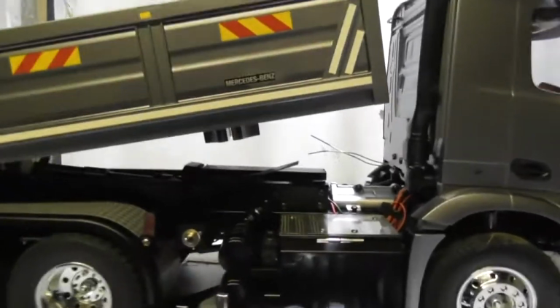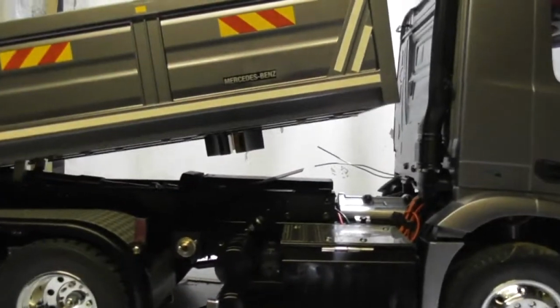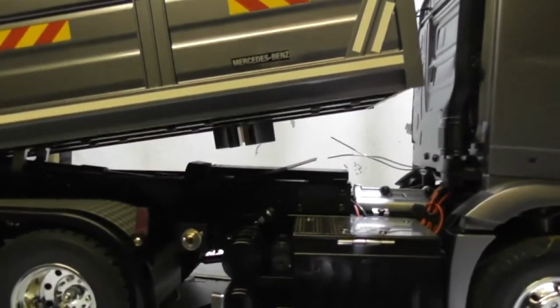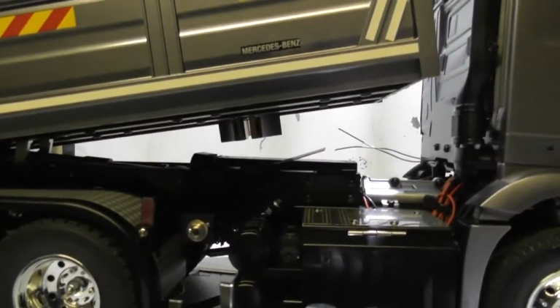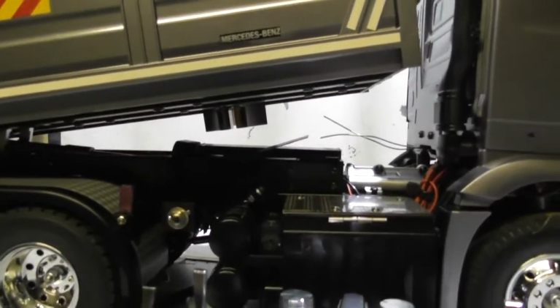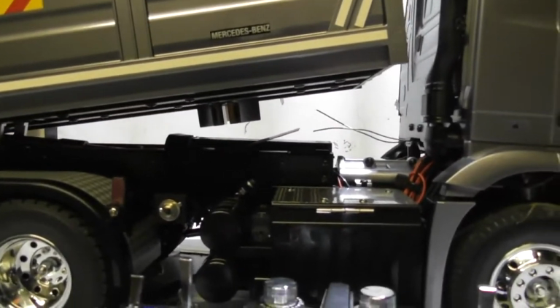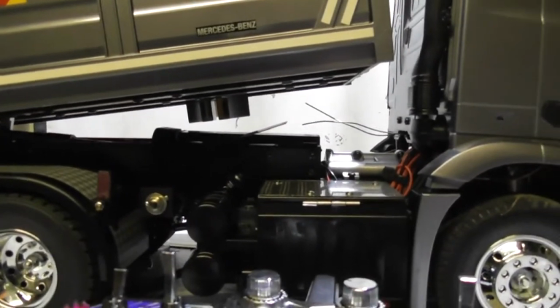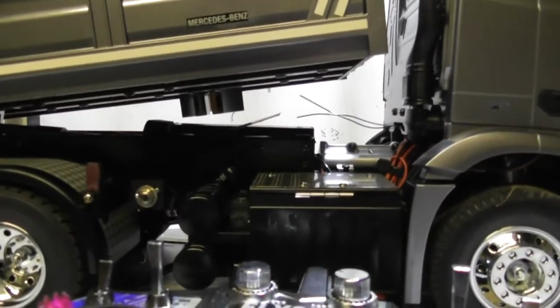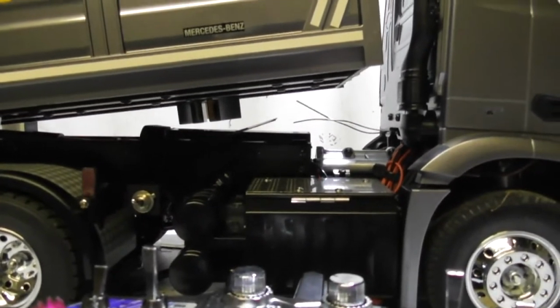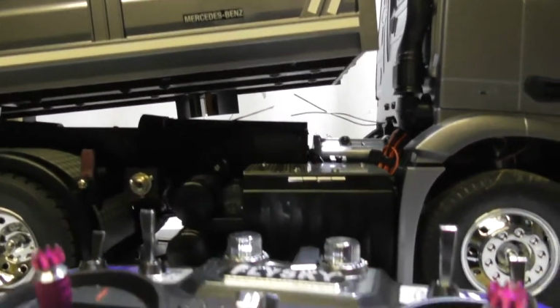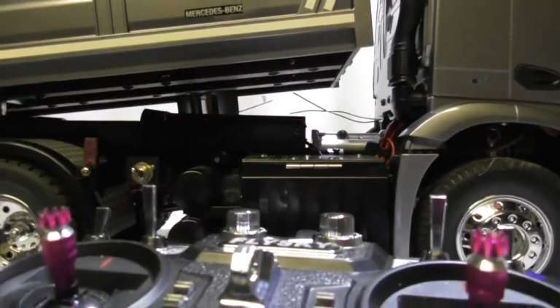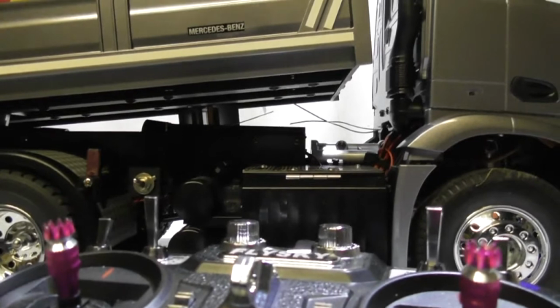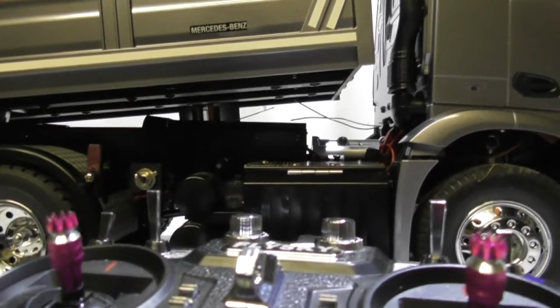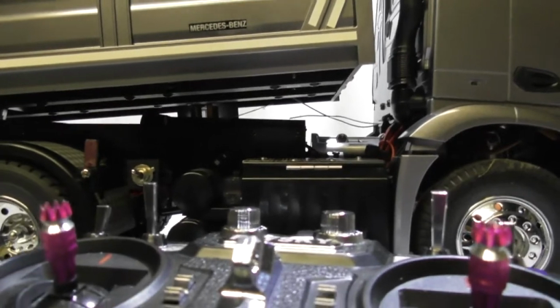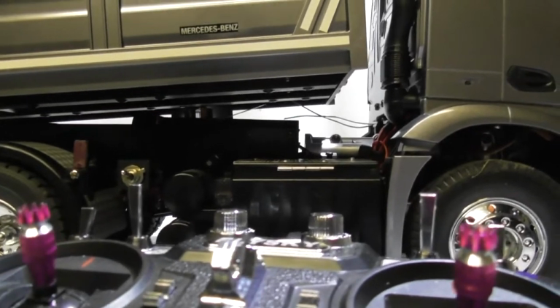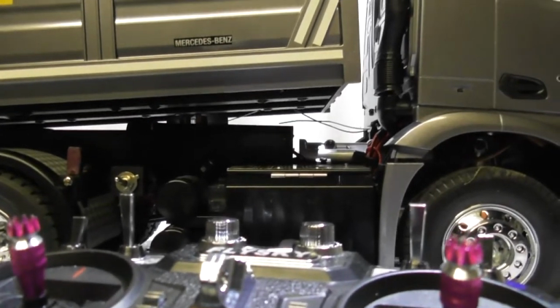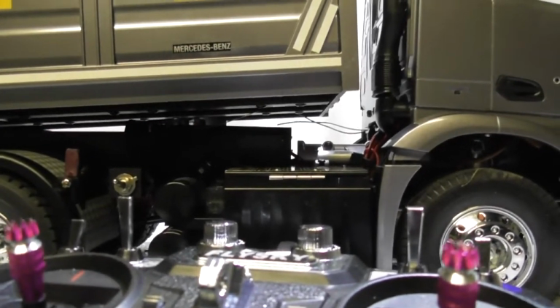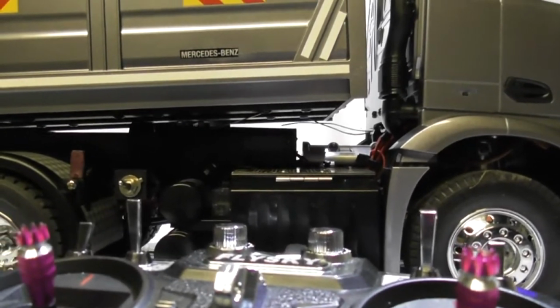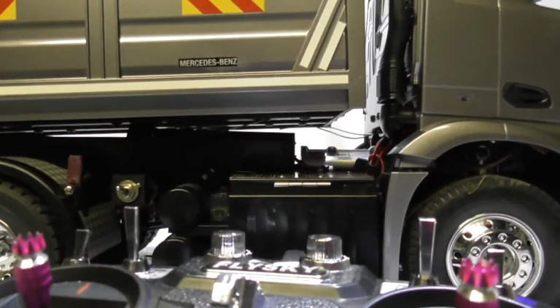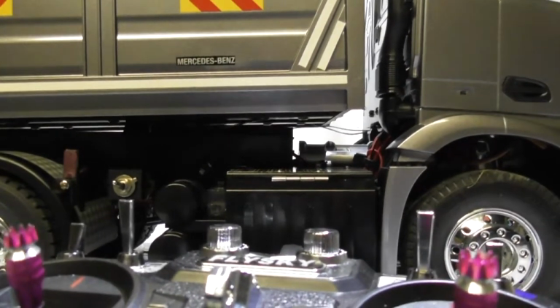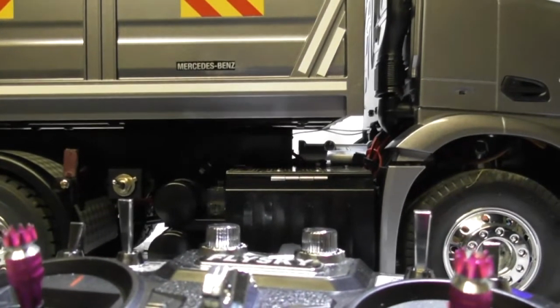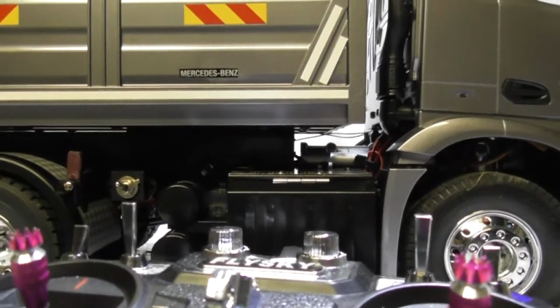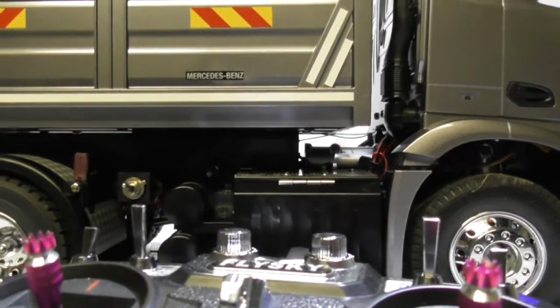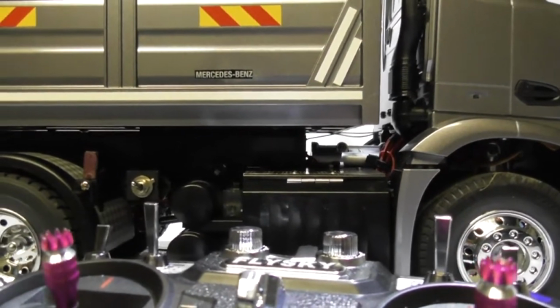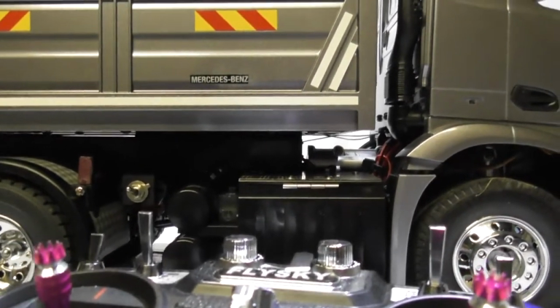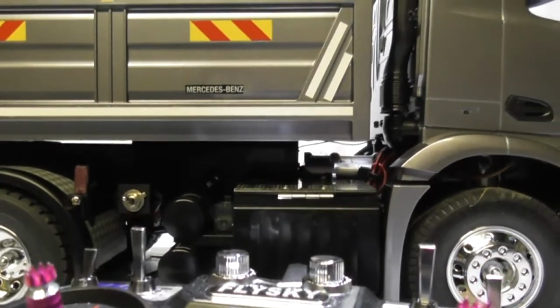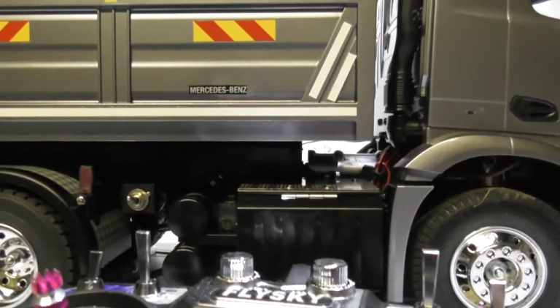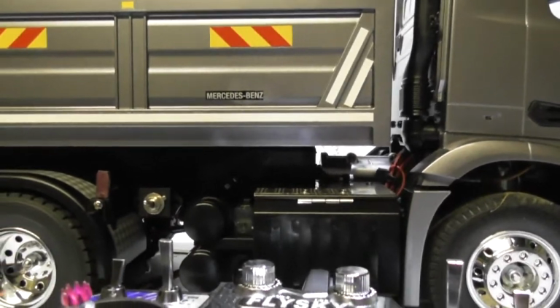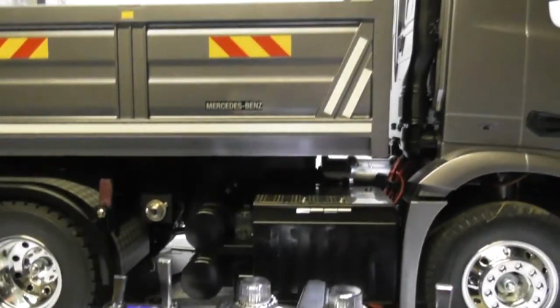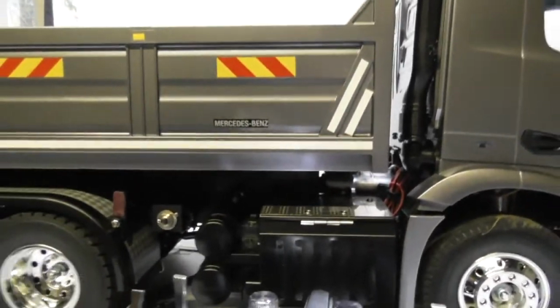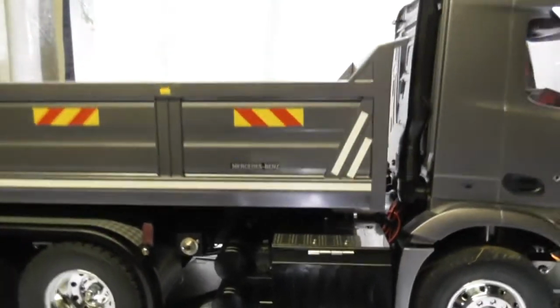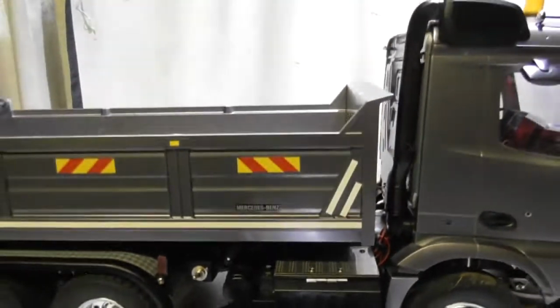You can see it coming down now, using the limit switch. Ok that's stopped, it's cut the signal out, that's all it's done.